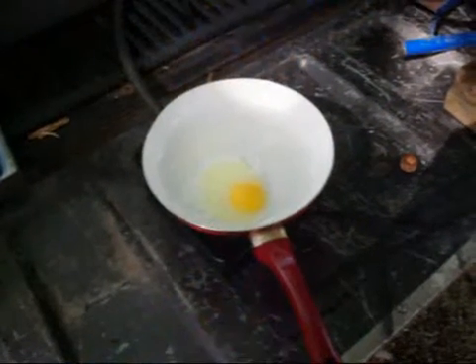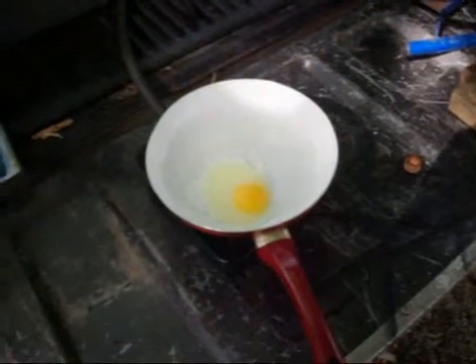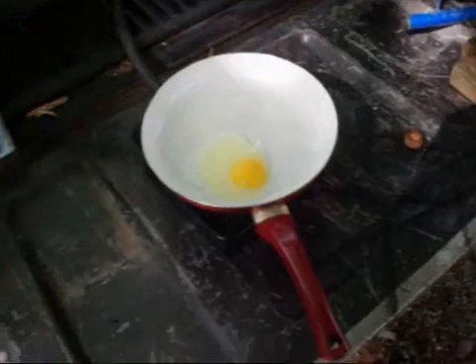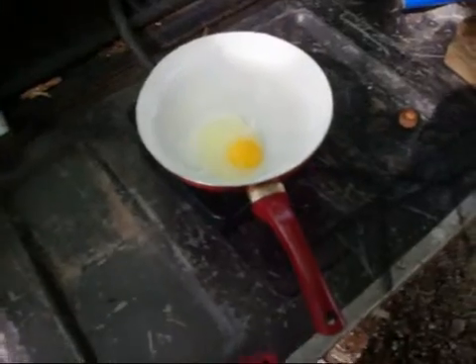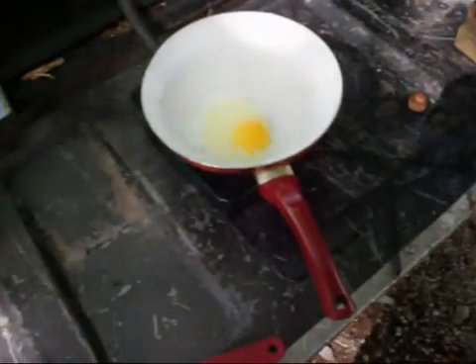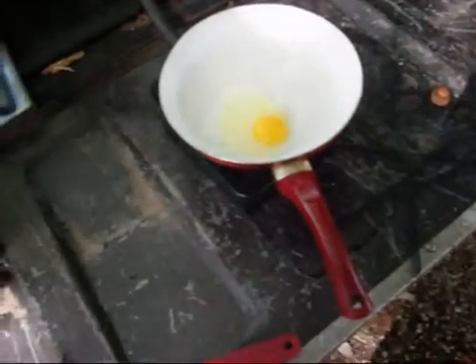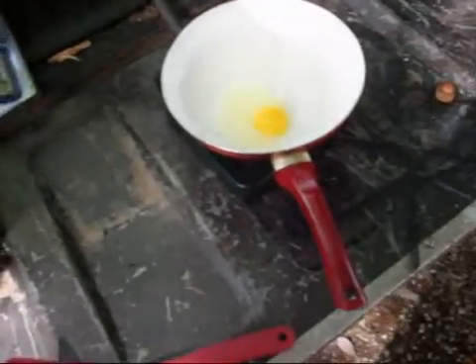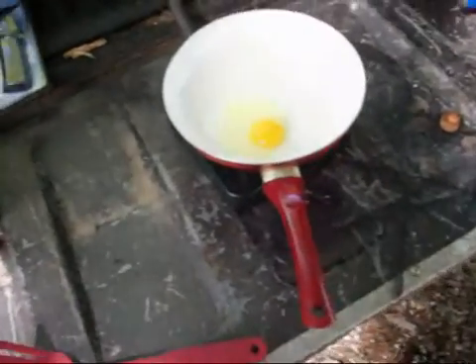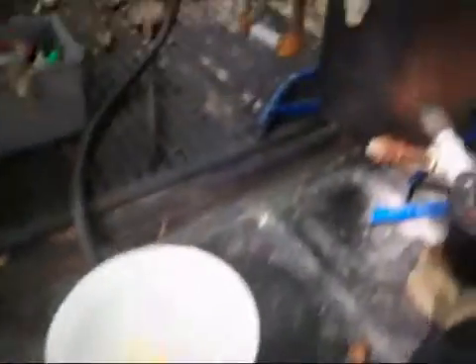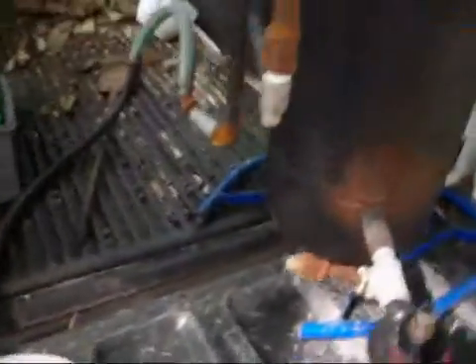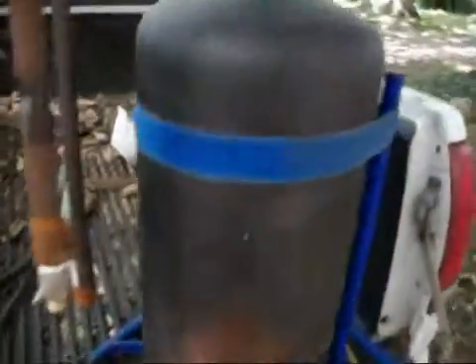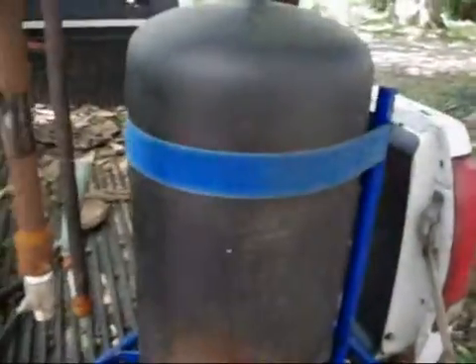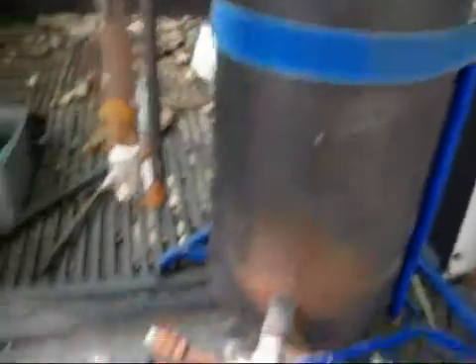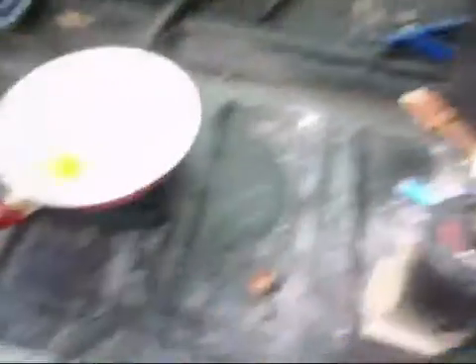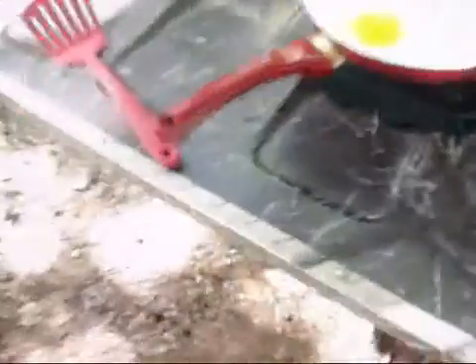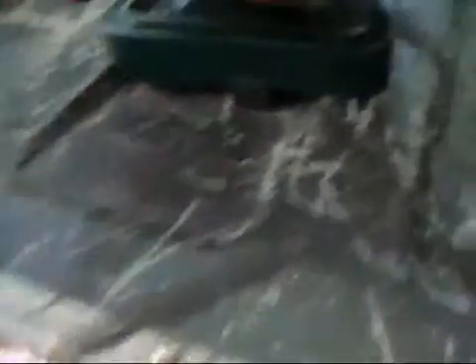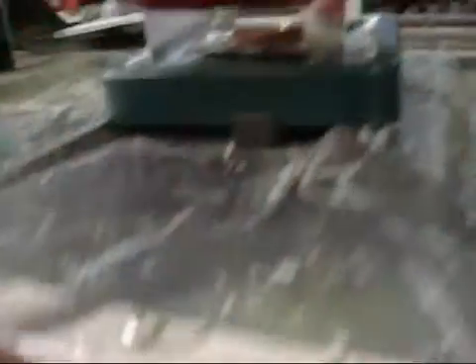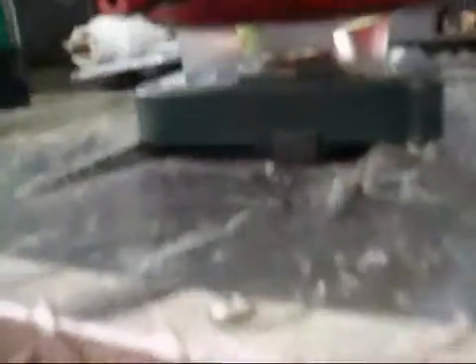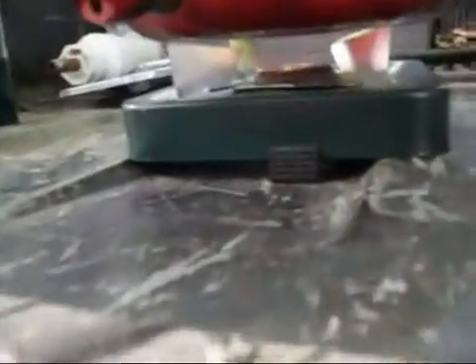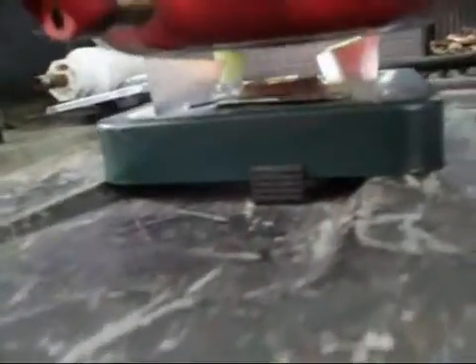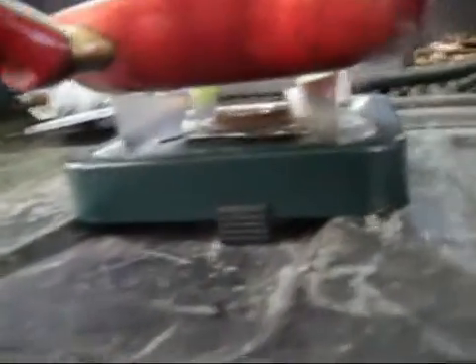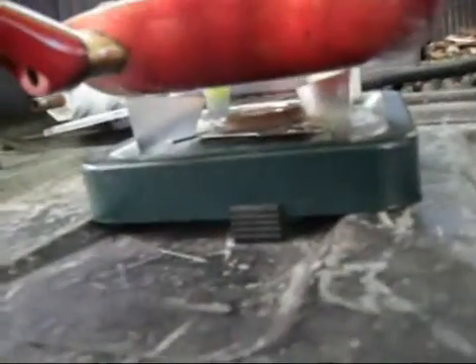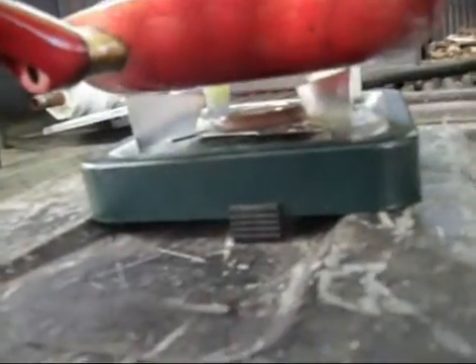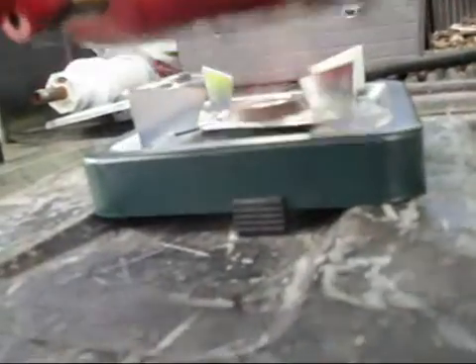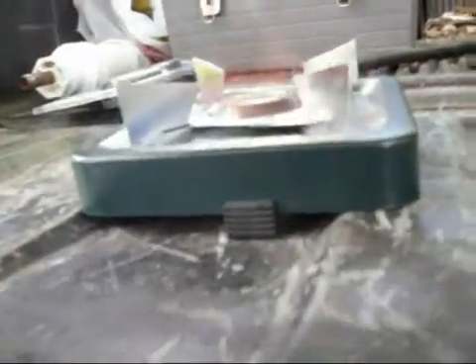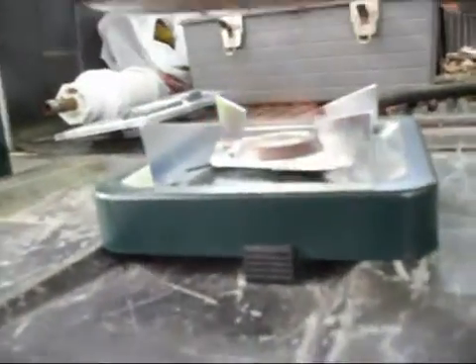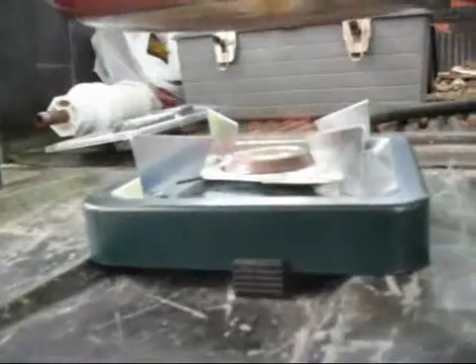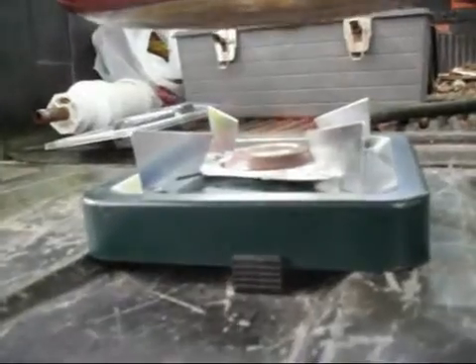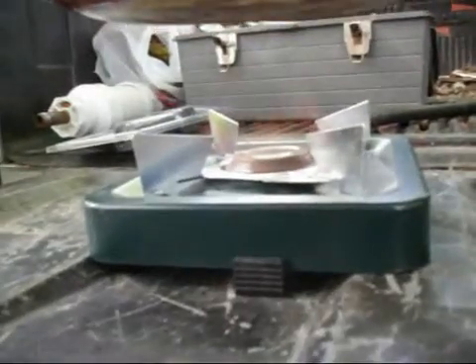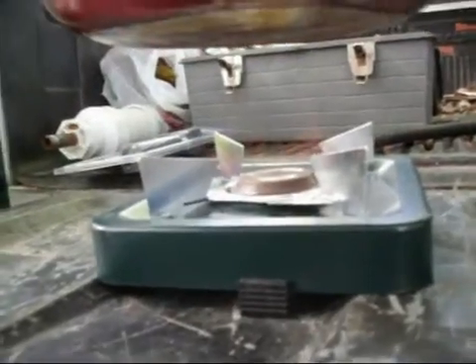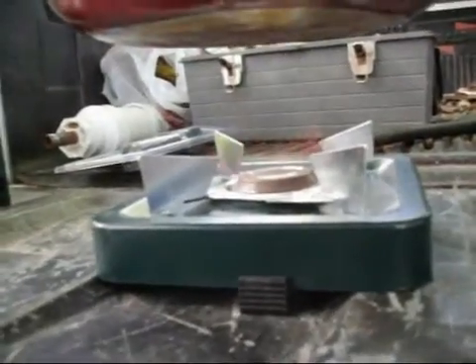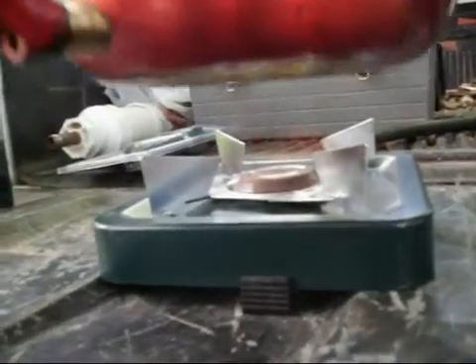Hey, it's RadicalDan. Check it out. We're cooking egg on the charcoal gasifier. You can see the flames coming out at the bottom here. Got a nice good flame on it.